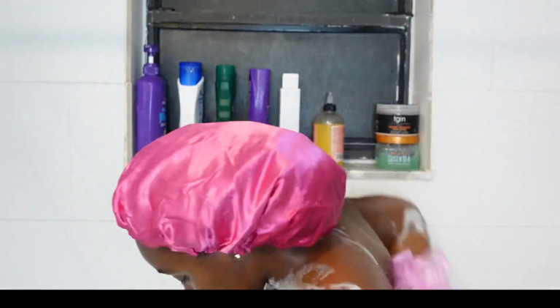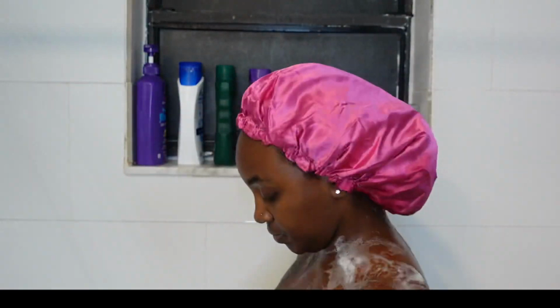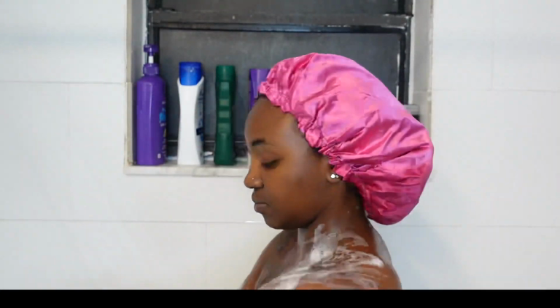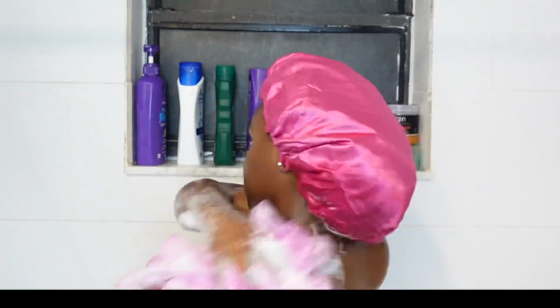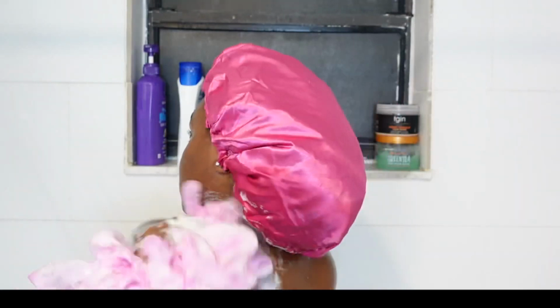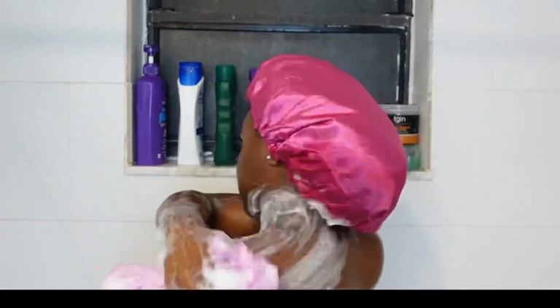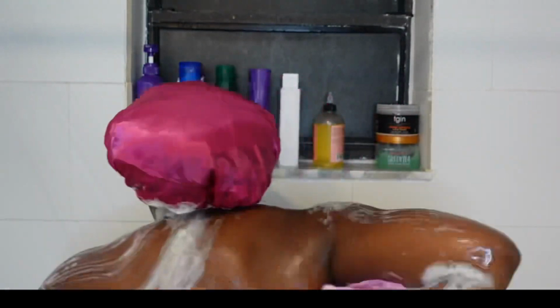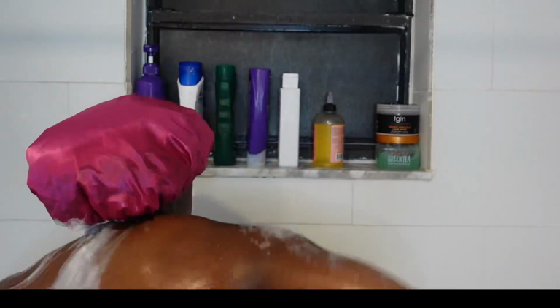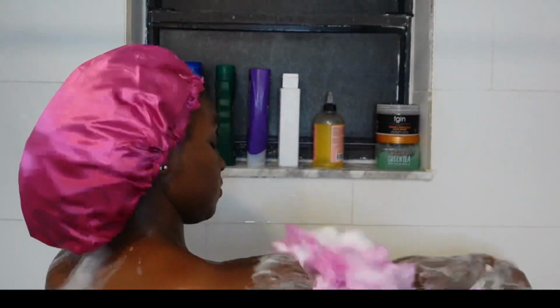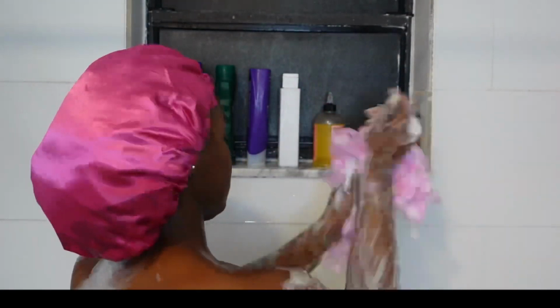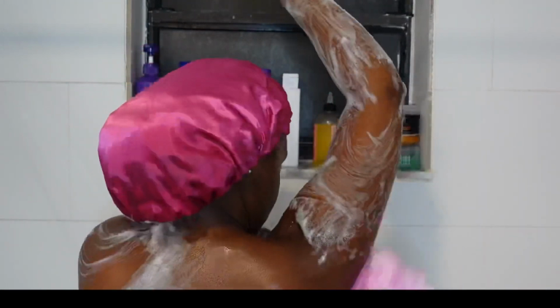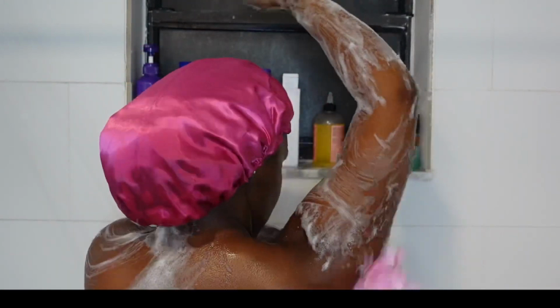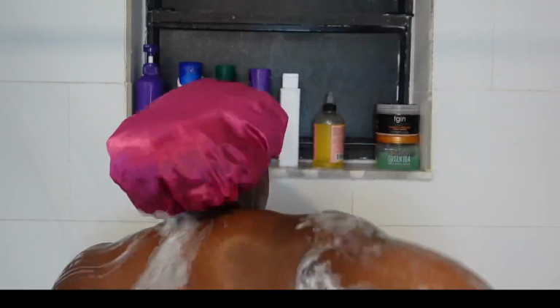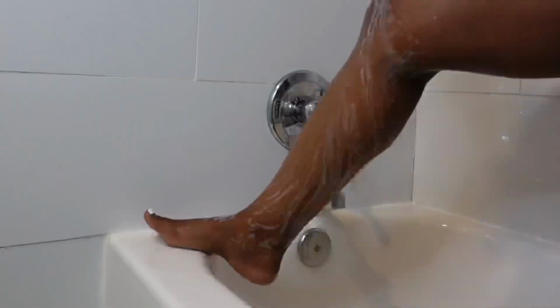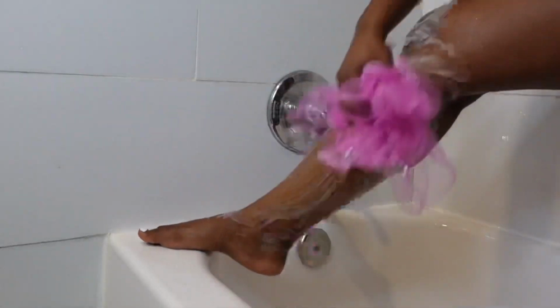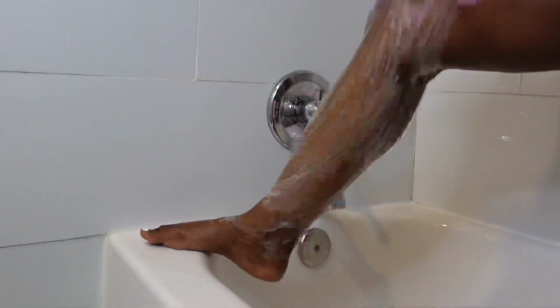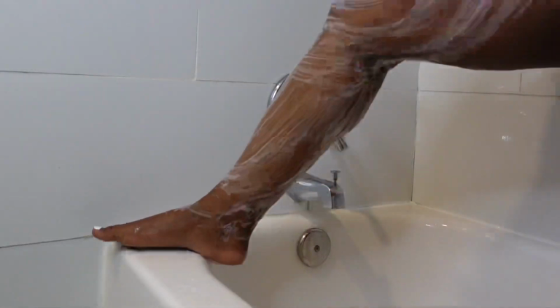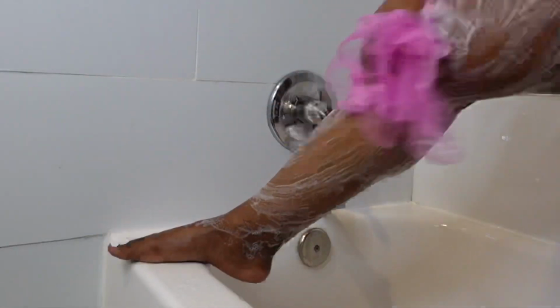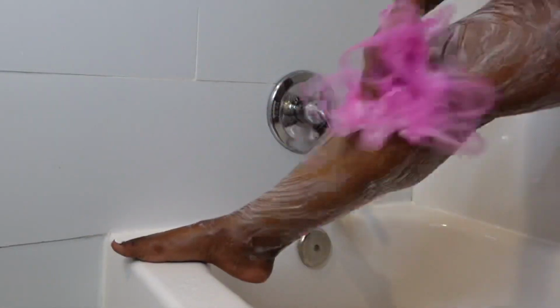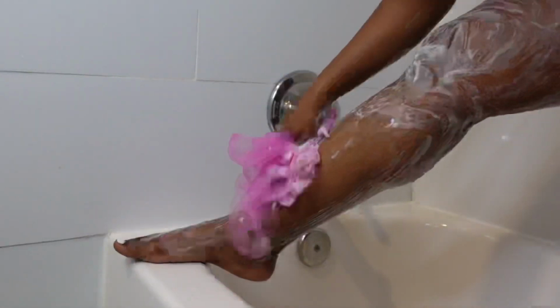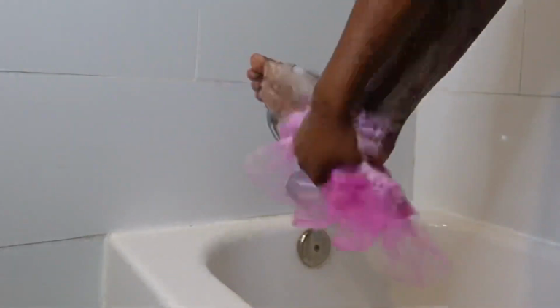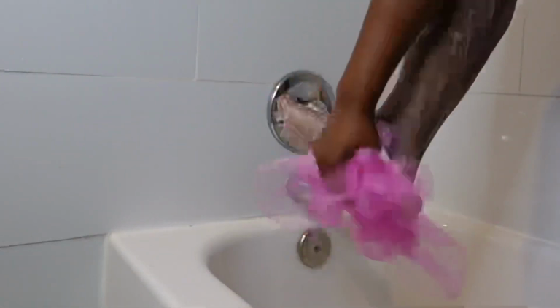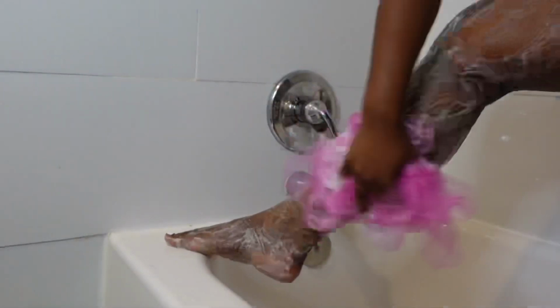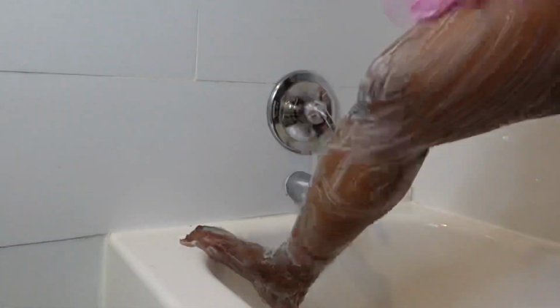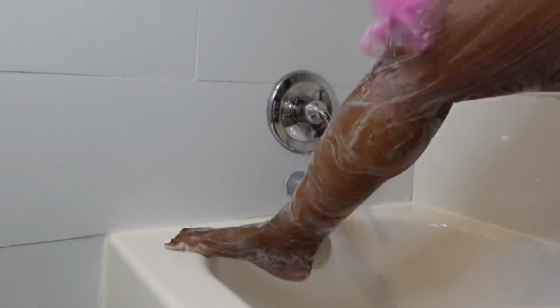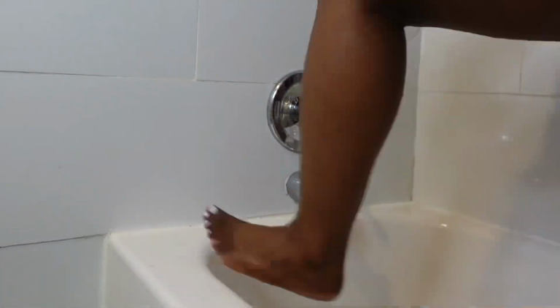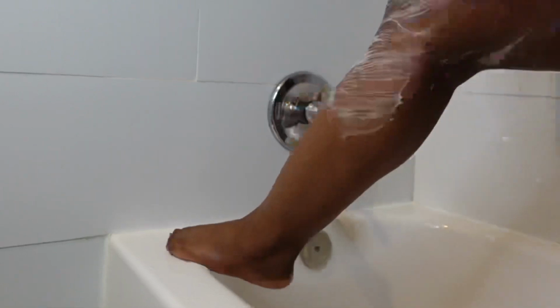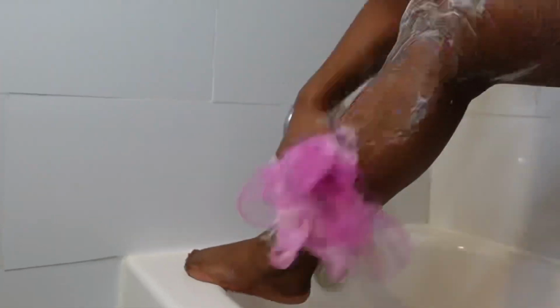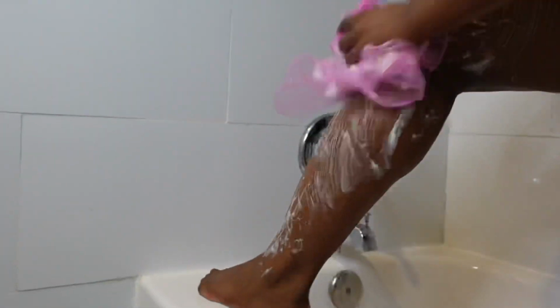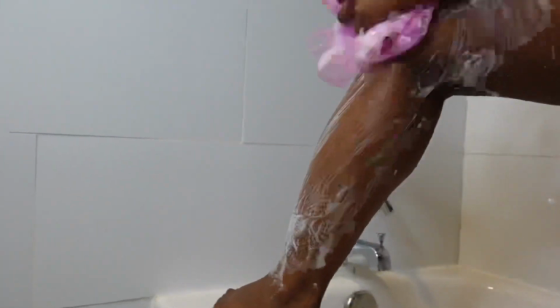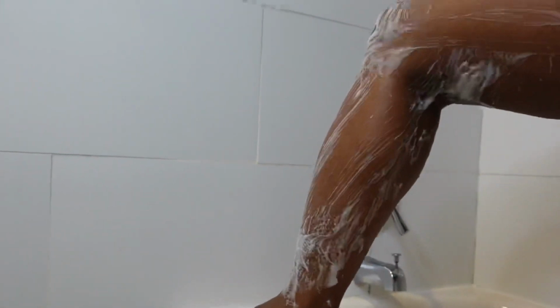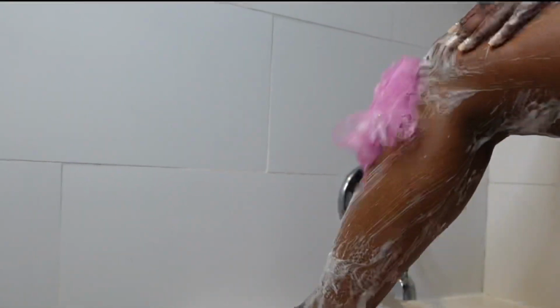I know y'all peeped the new shower cap, don't play. And I'm also color coordinated with all my products because guess what — all the products are pink, including my loofah.